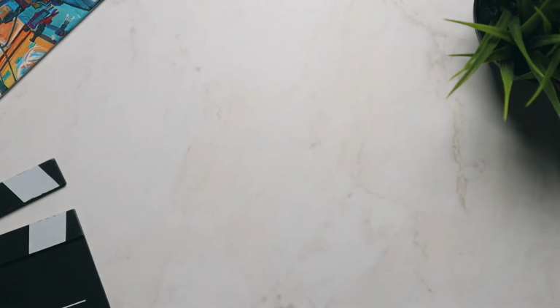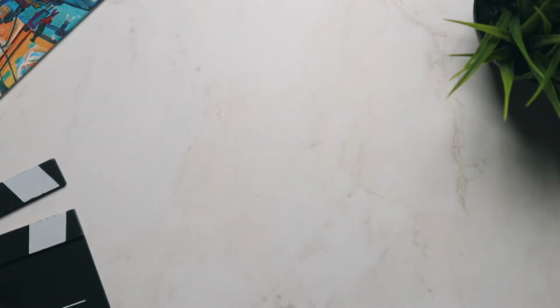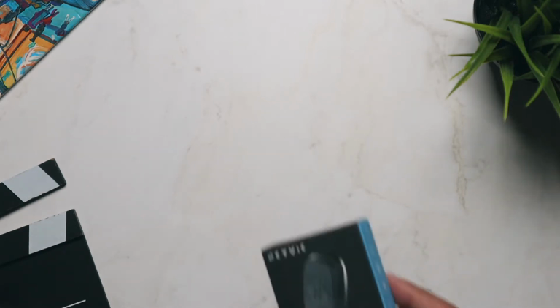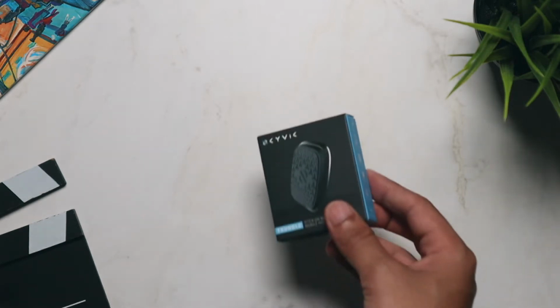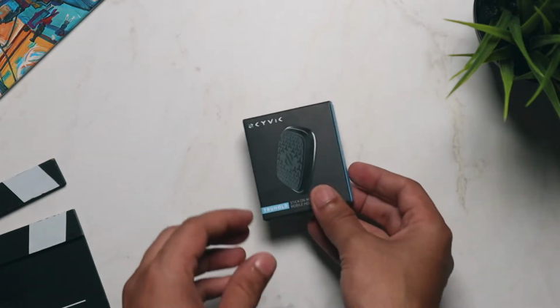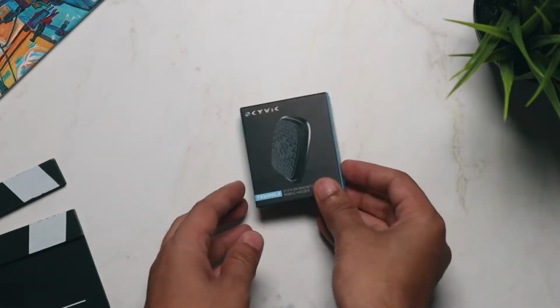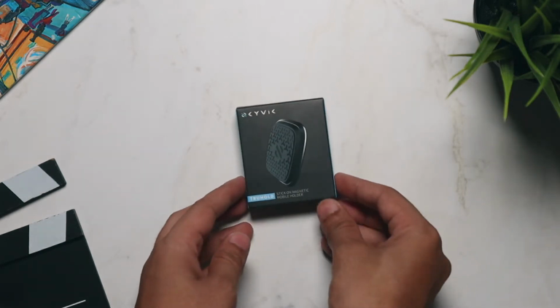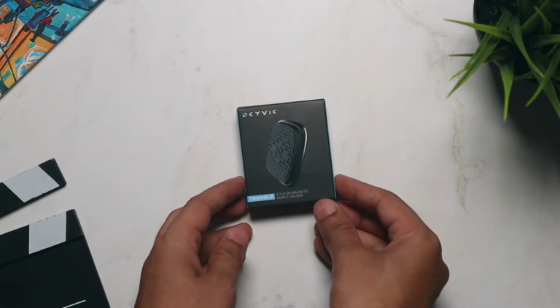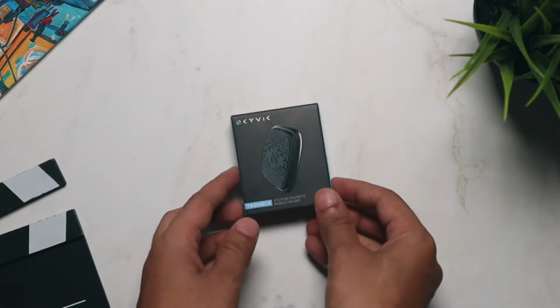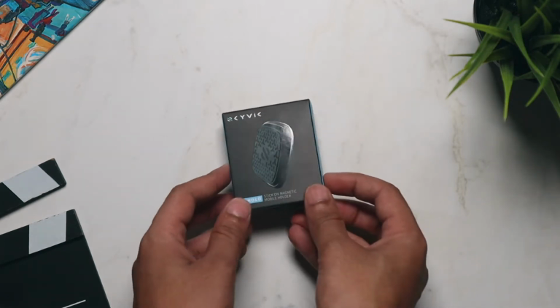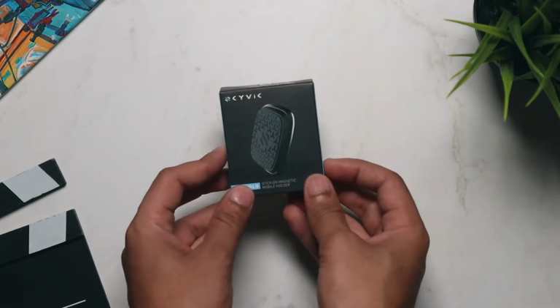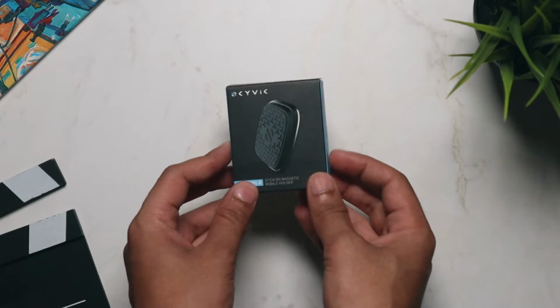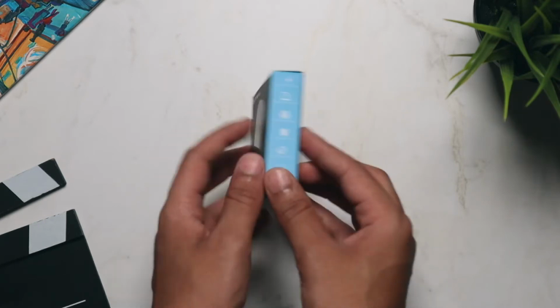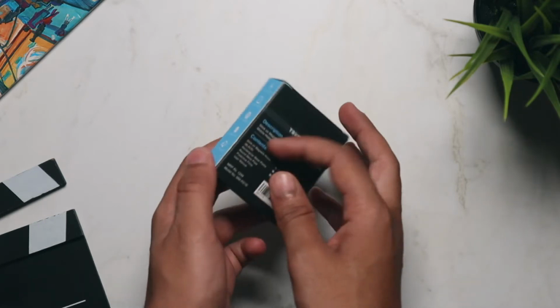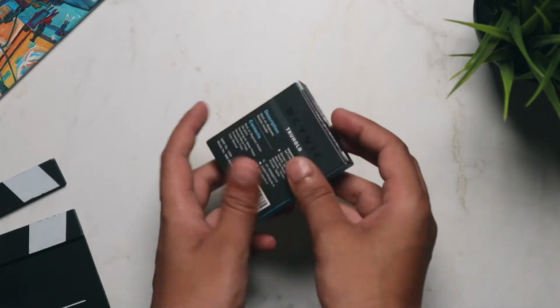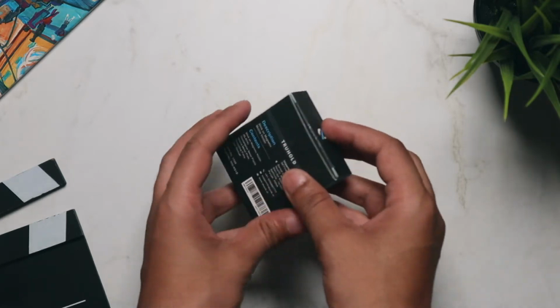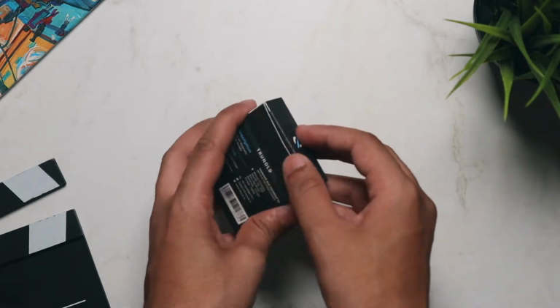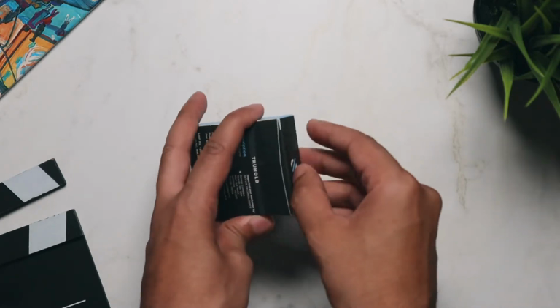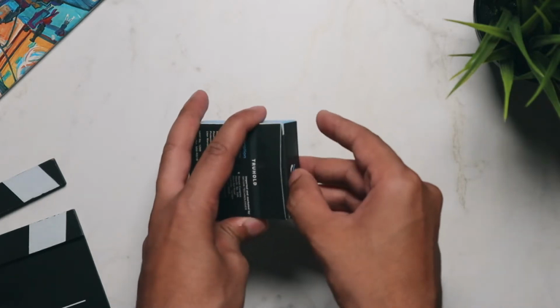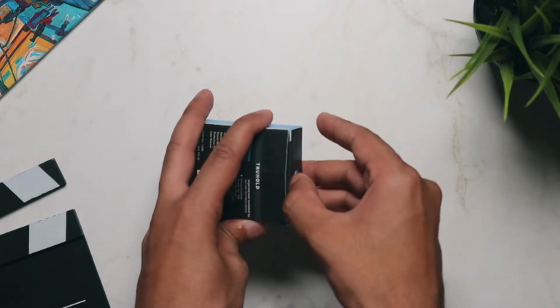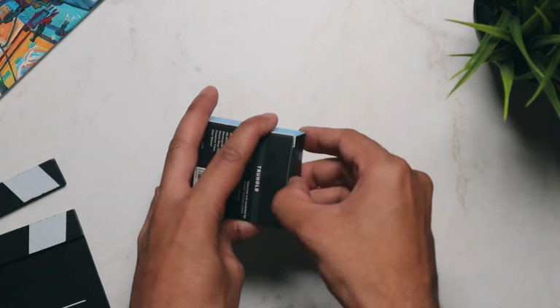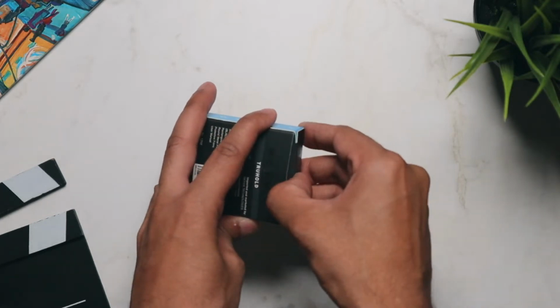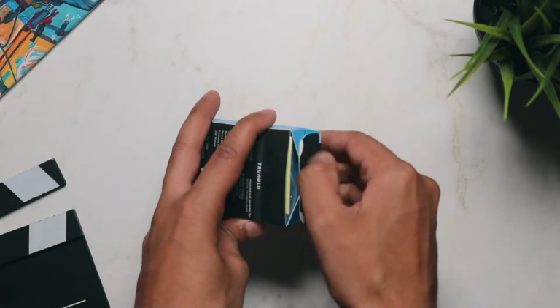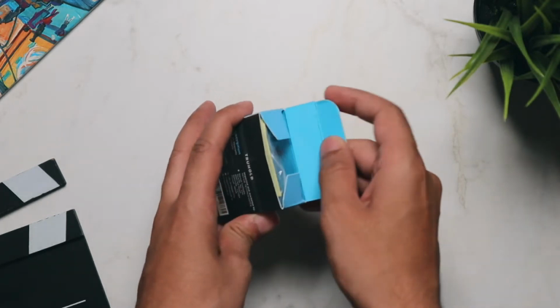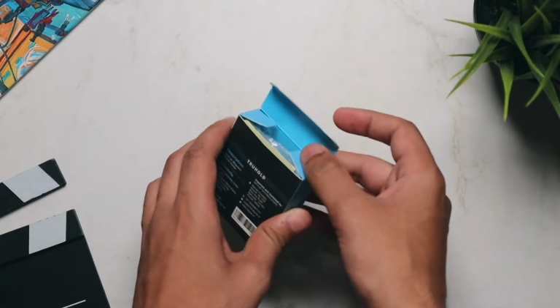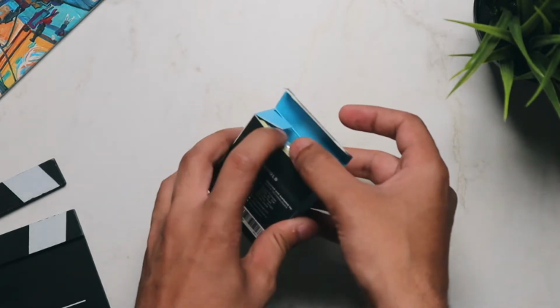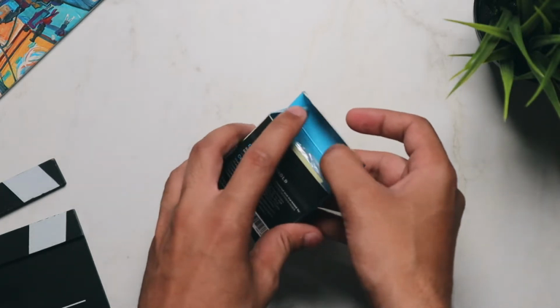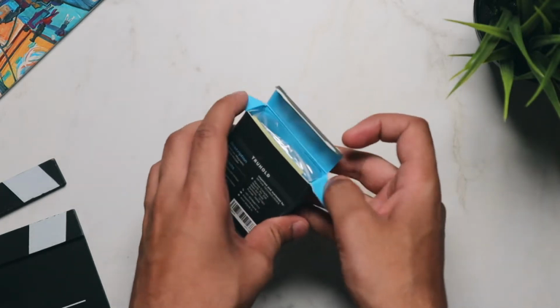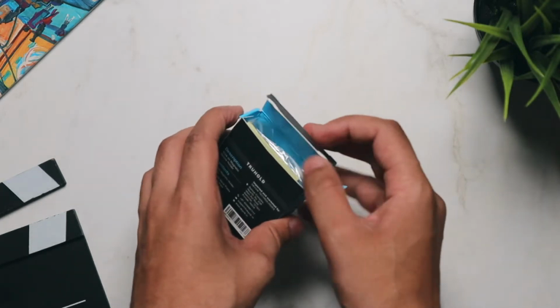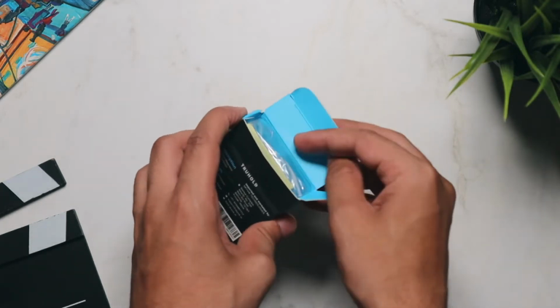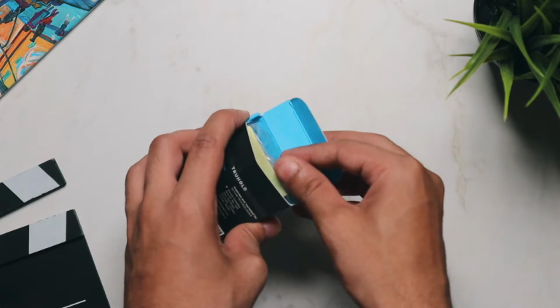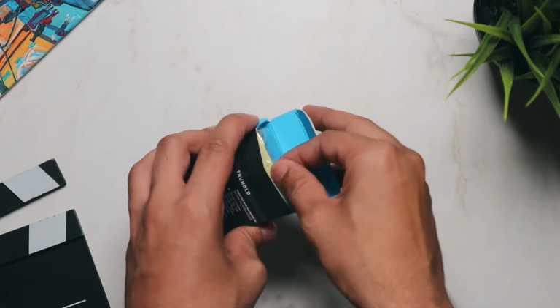Hey everyone, welcome to the unboxing and overview of StickOn Magnetic Mobile Holder. As the name suggests, this is a magnetic holder for your smartphones.